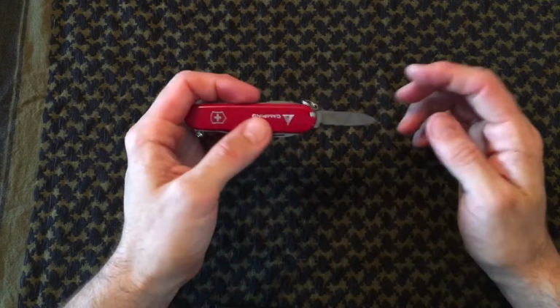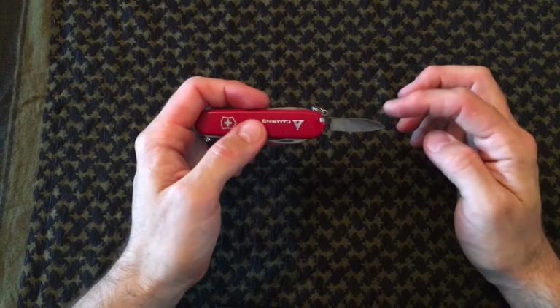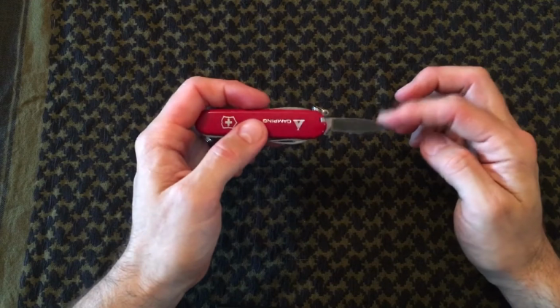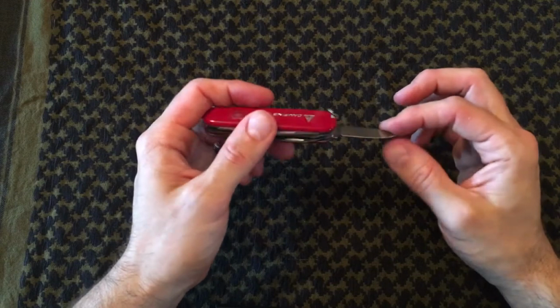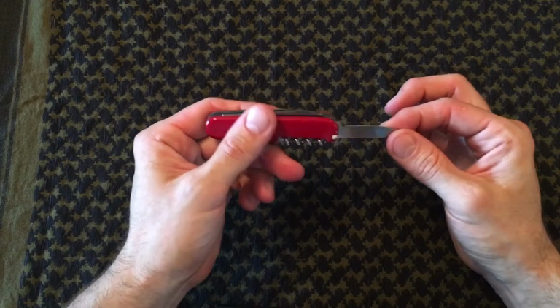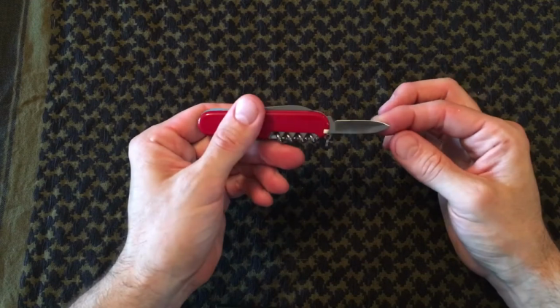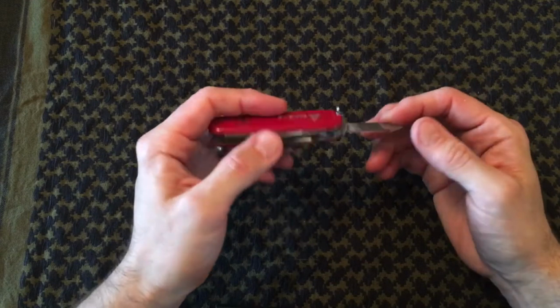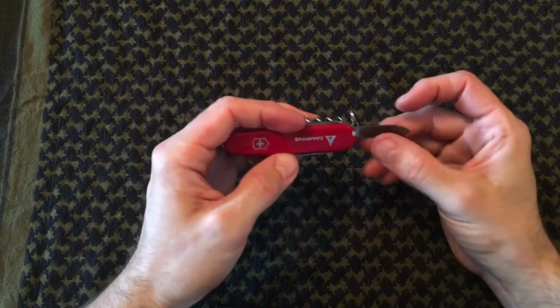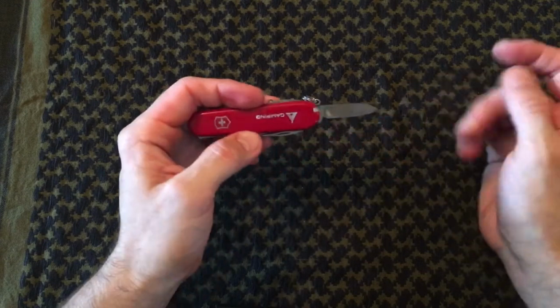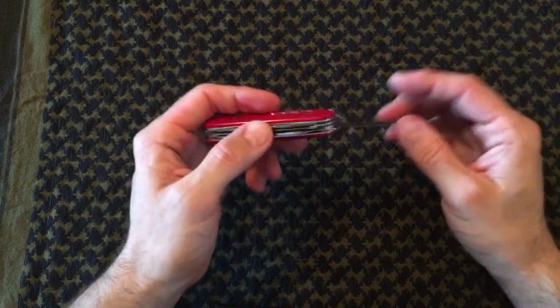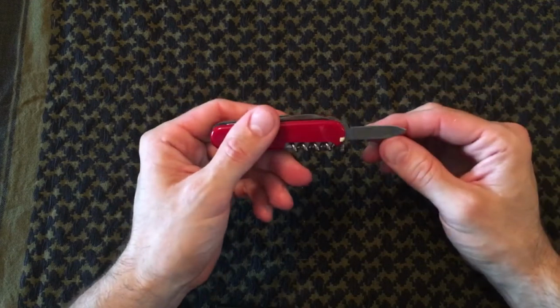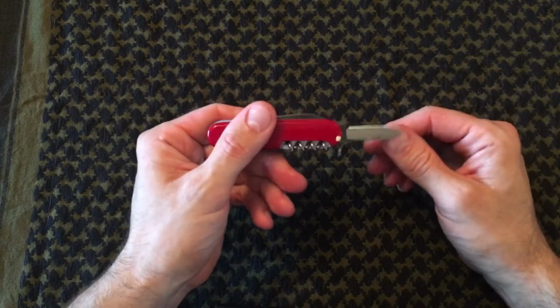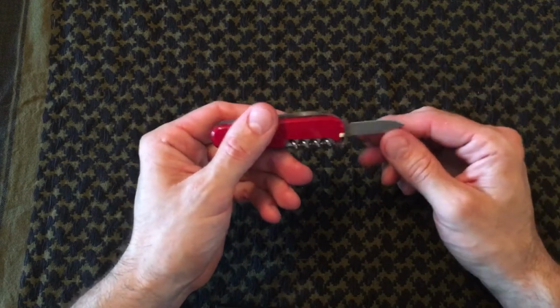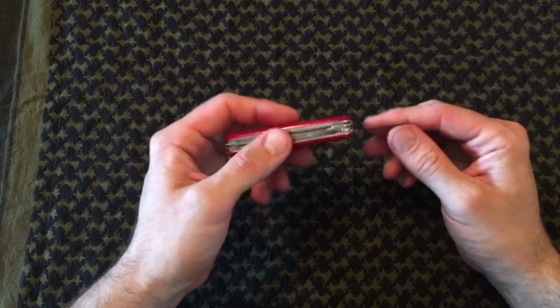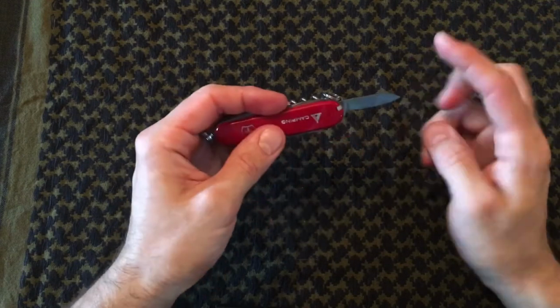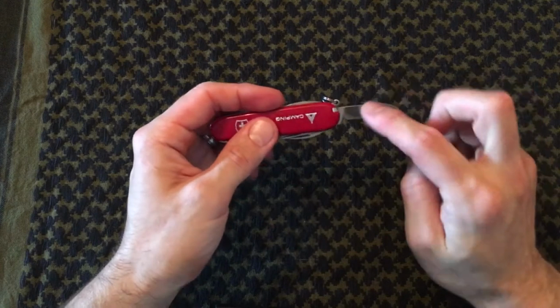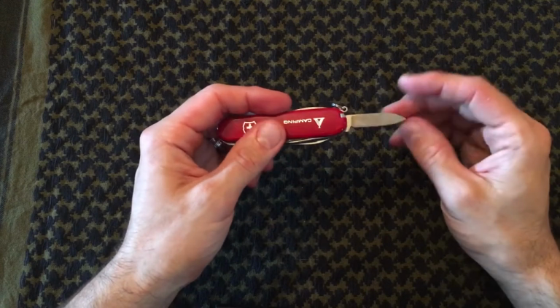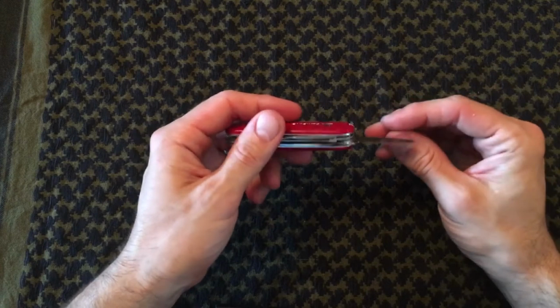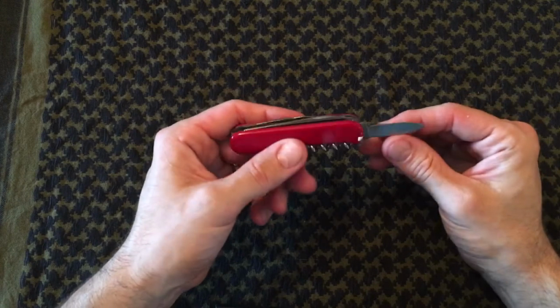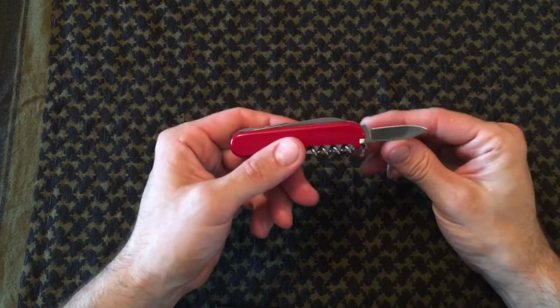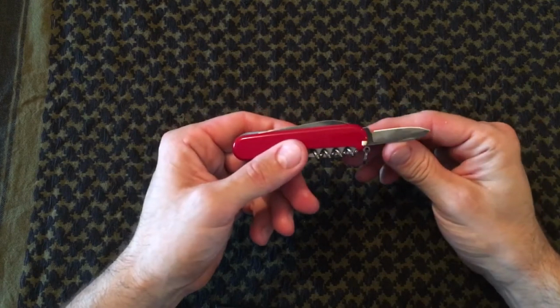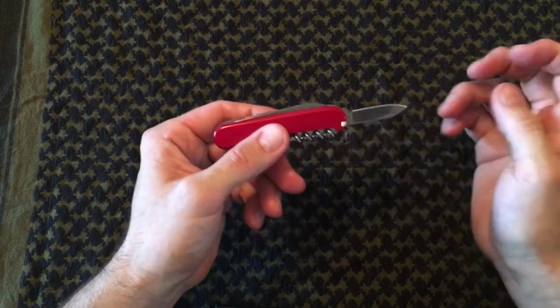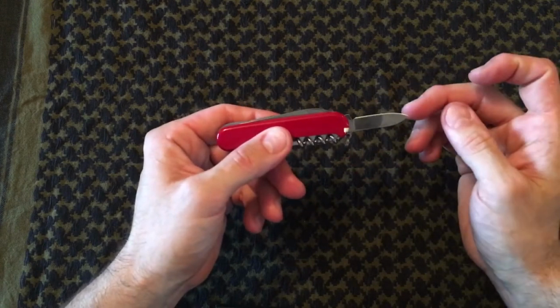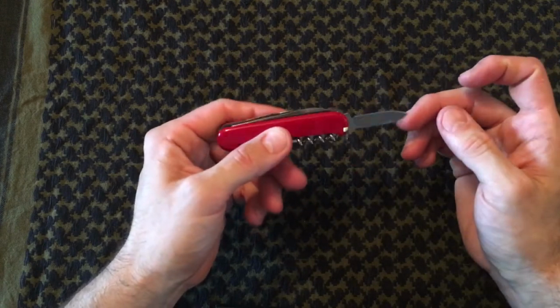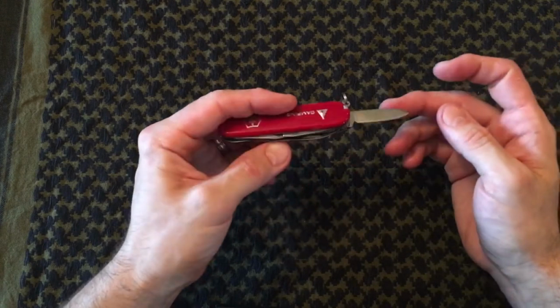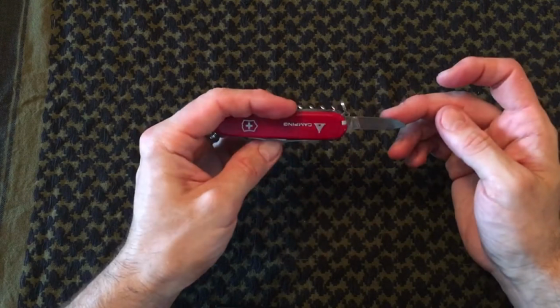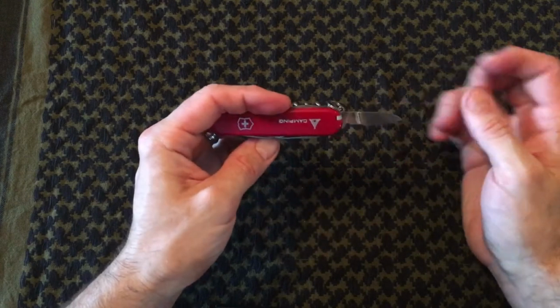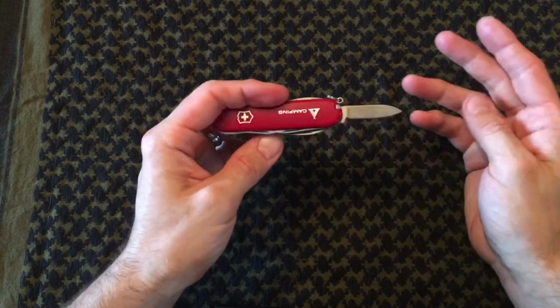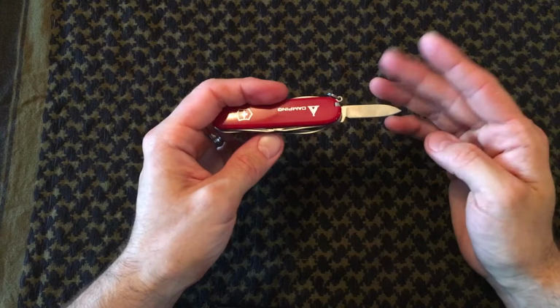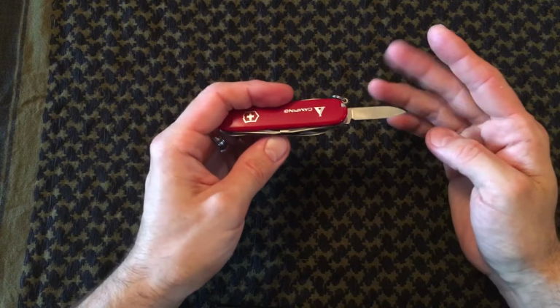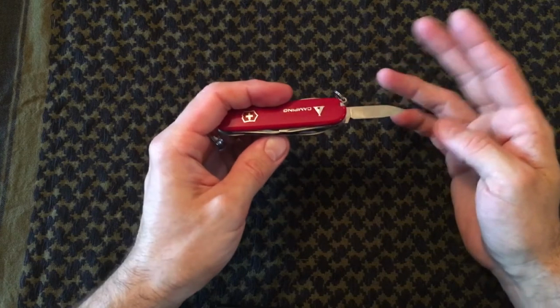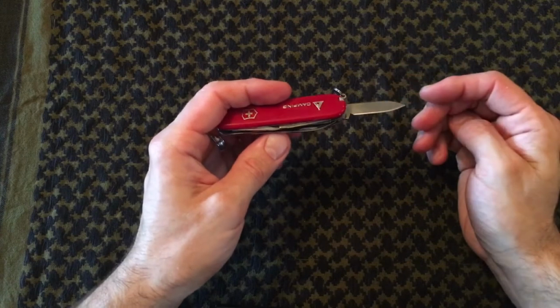It also comes with a smaller blade, about one inch long — again razor sharp. It could be used for food prep or animal prep. So having two blades on the tool is great.